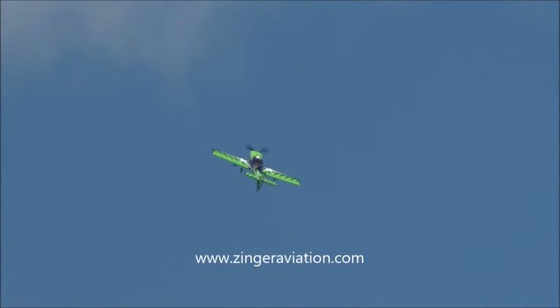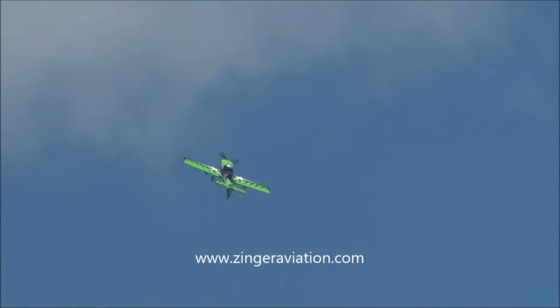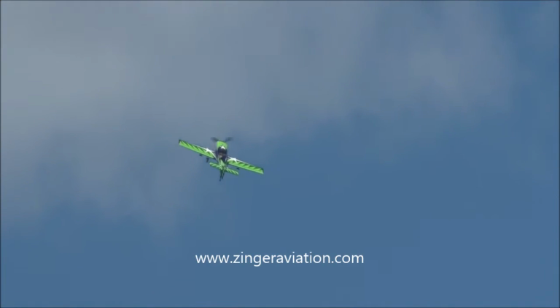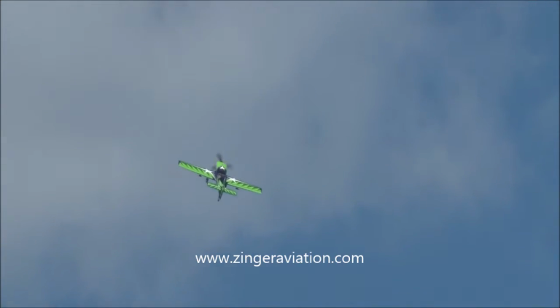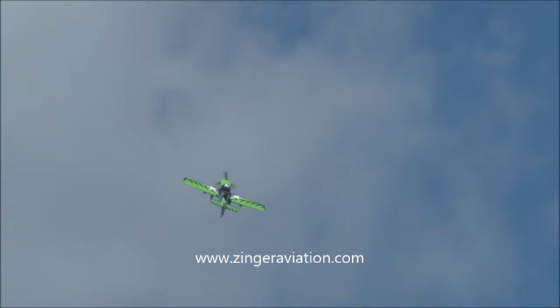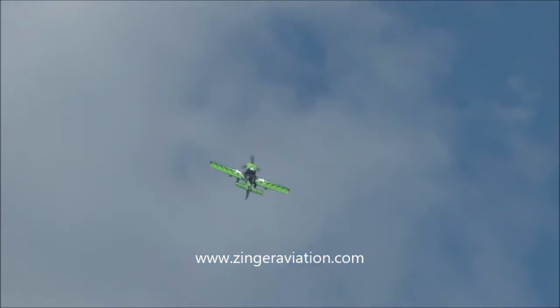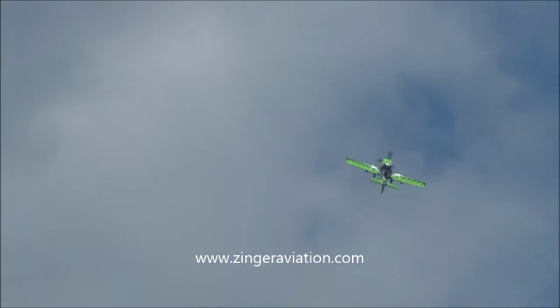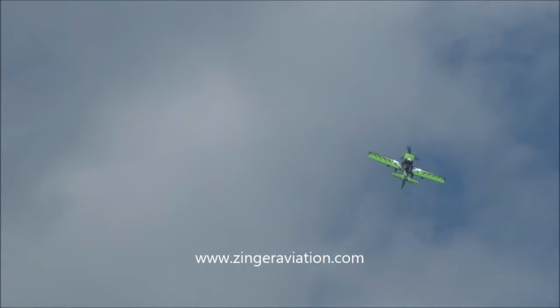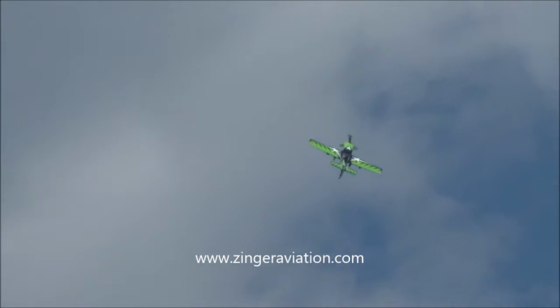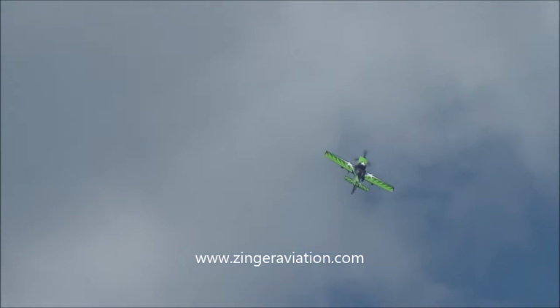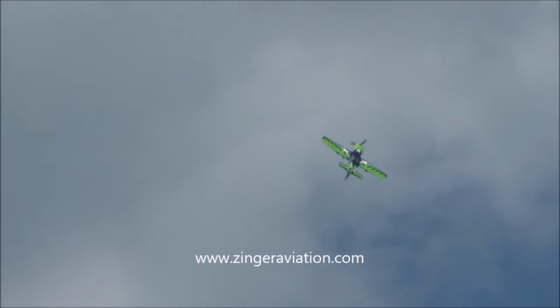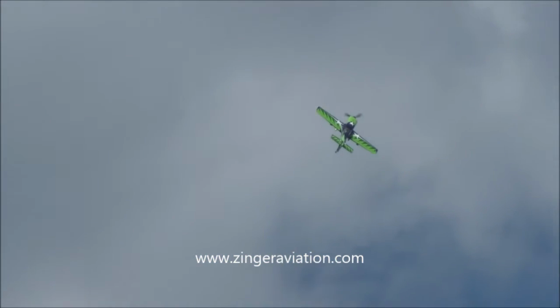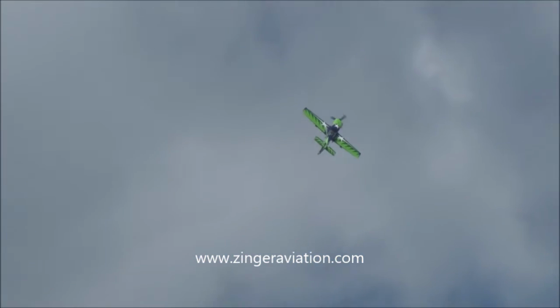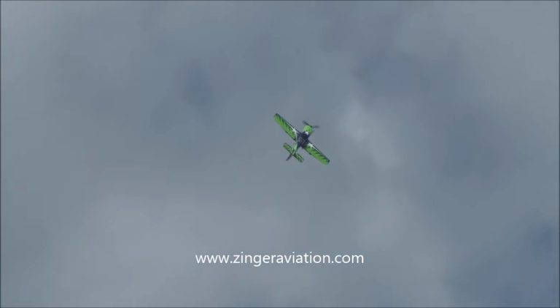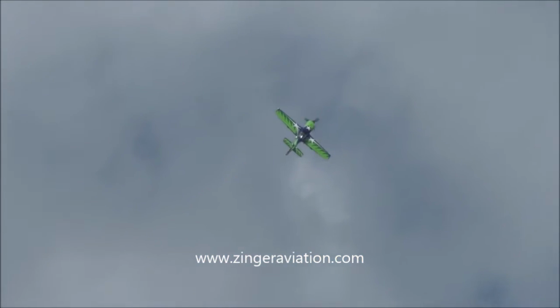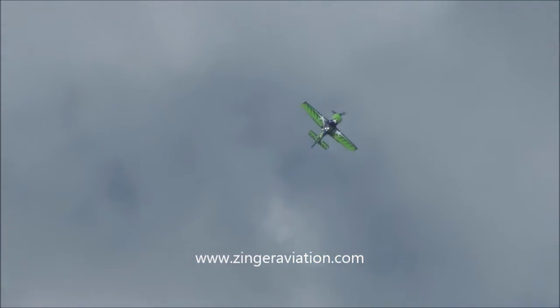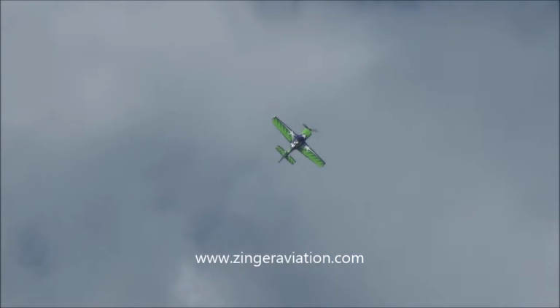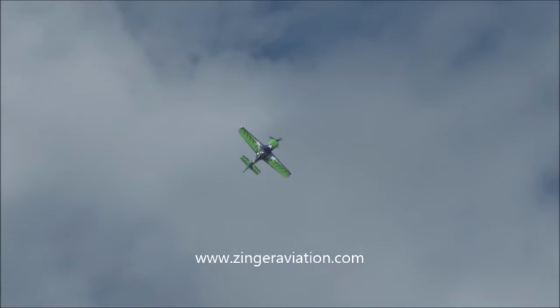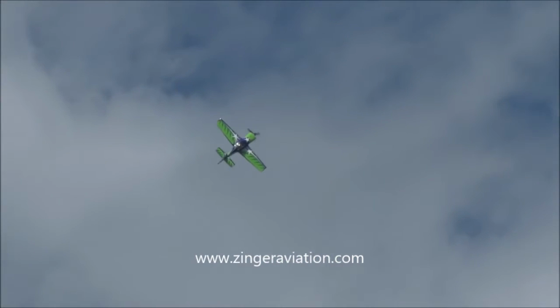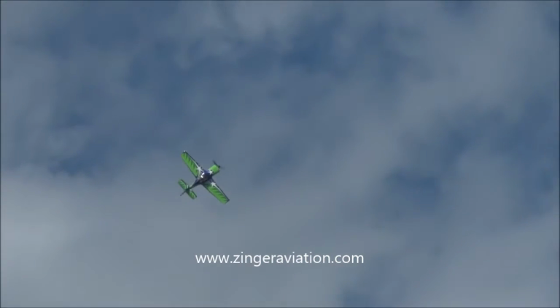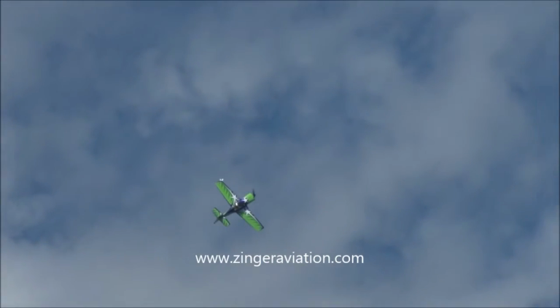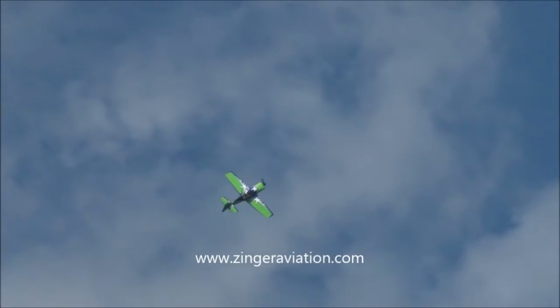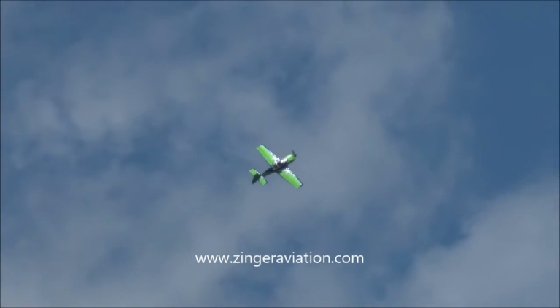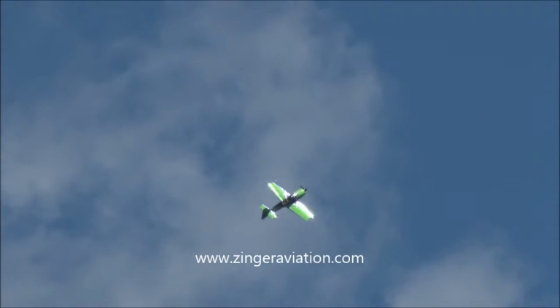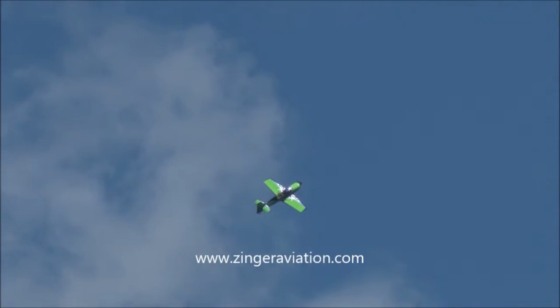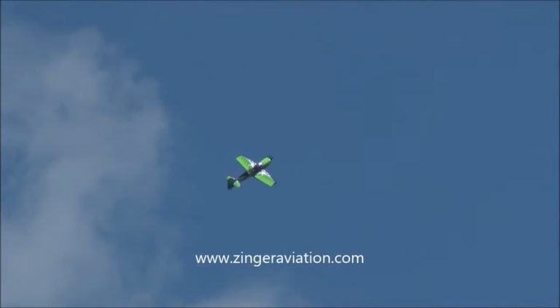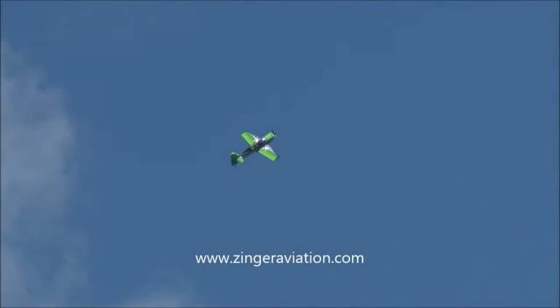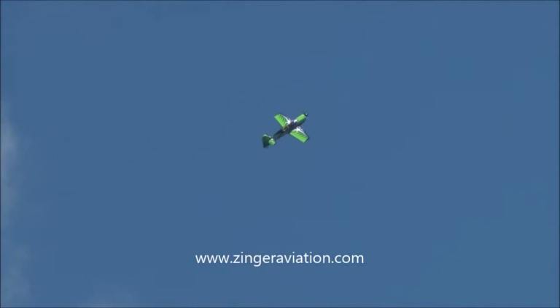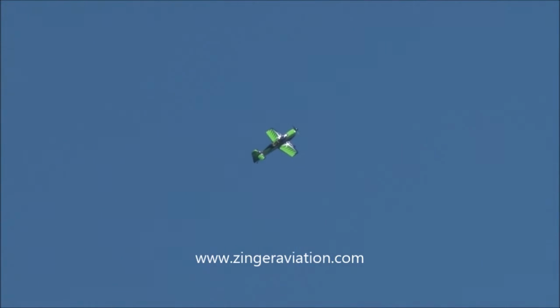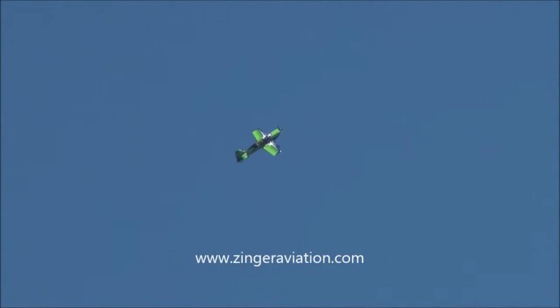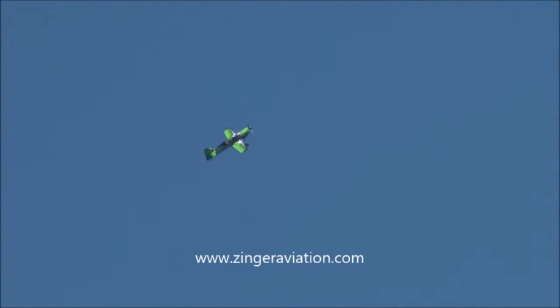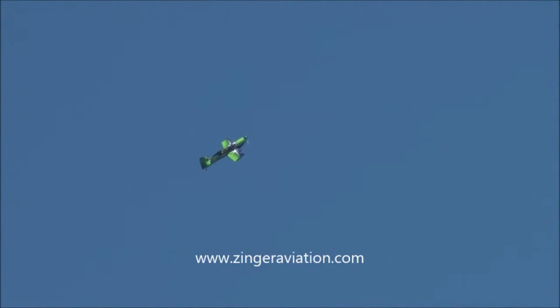And you know, that's a lot of work in there. Because you're not just sitting there like you are in your chair right now. When you're doing that stuff, you're getting thrown all over this airplane.